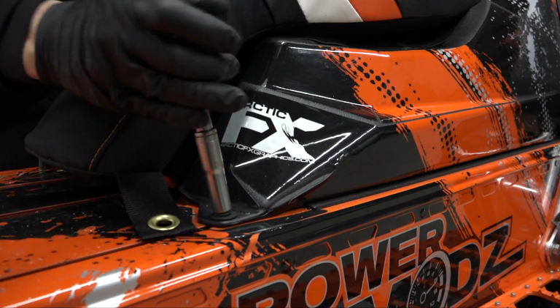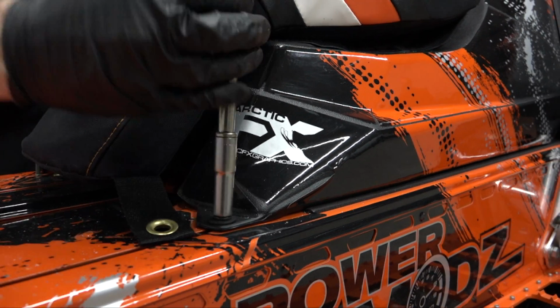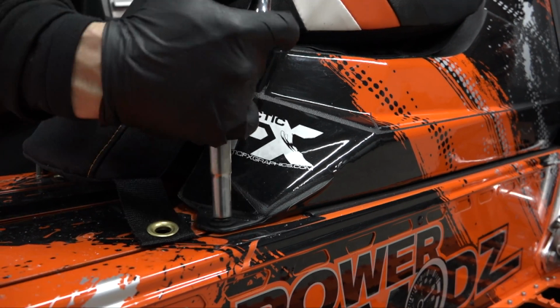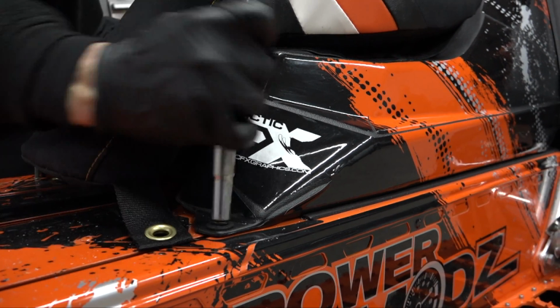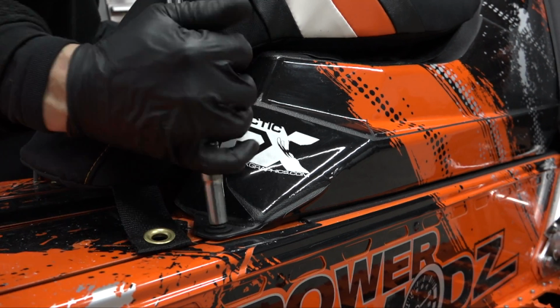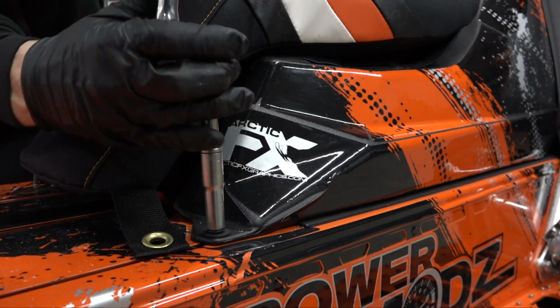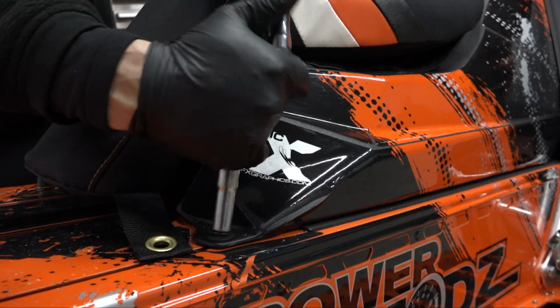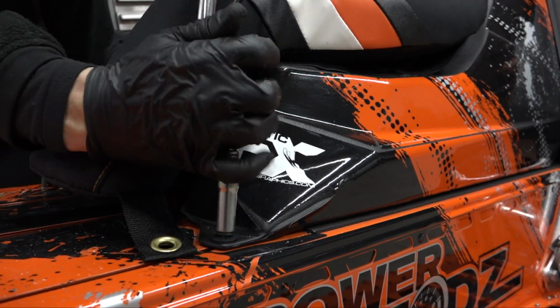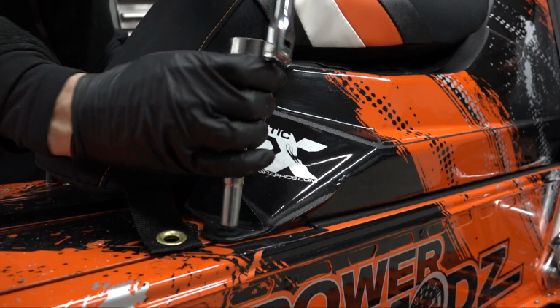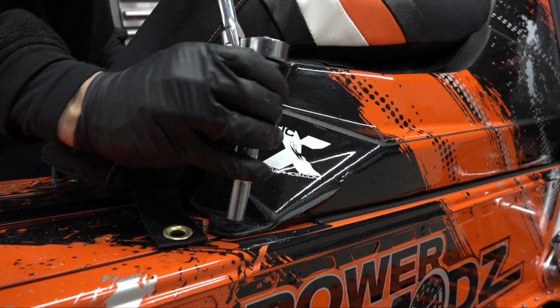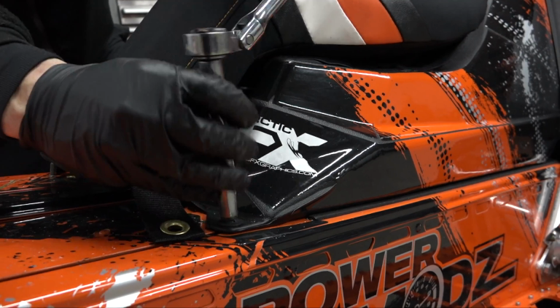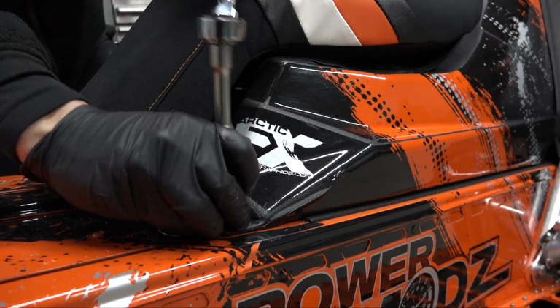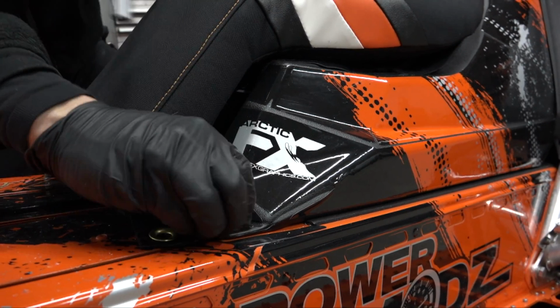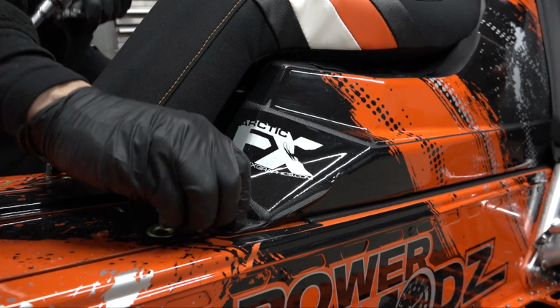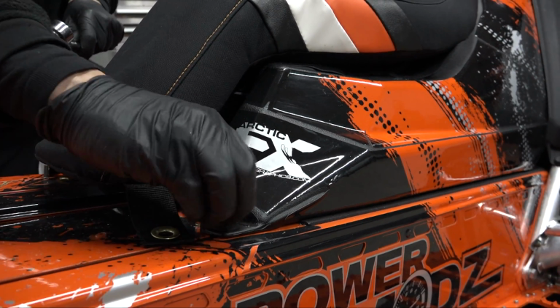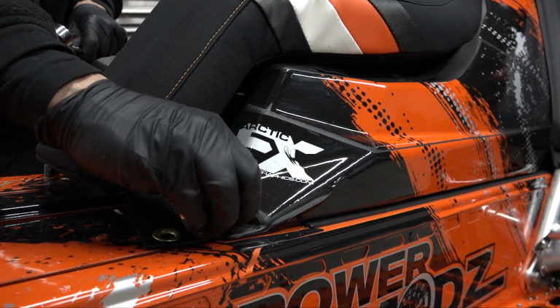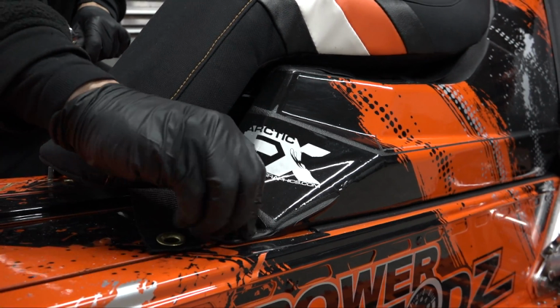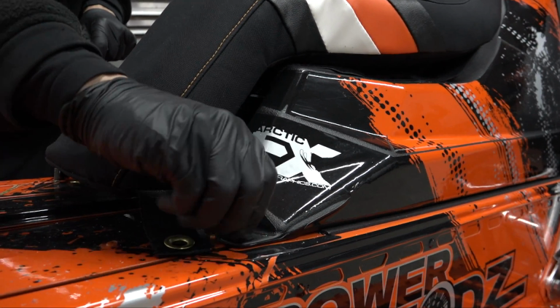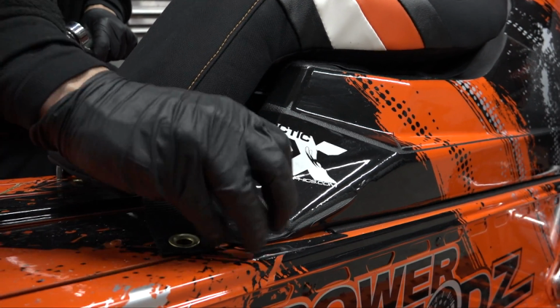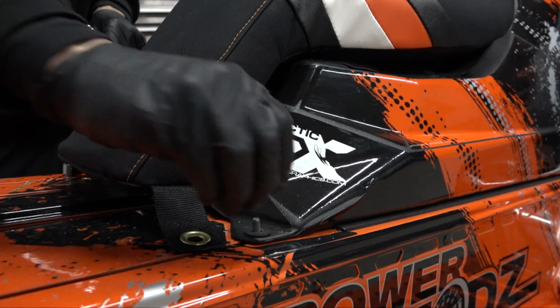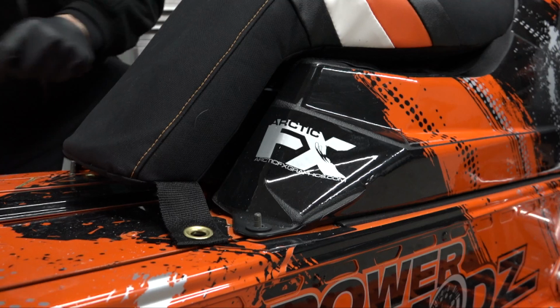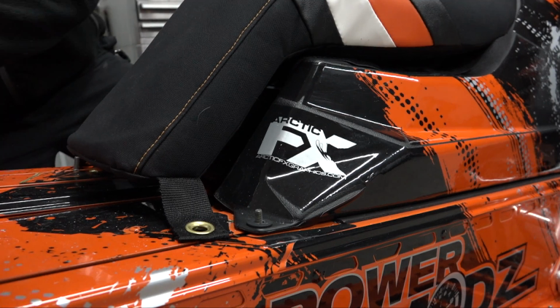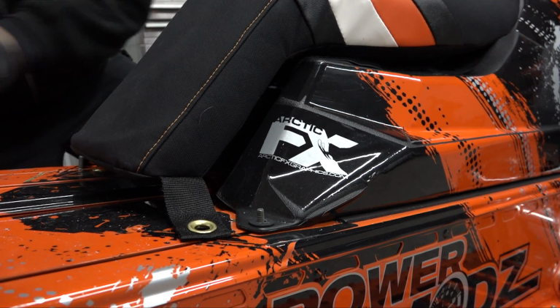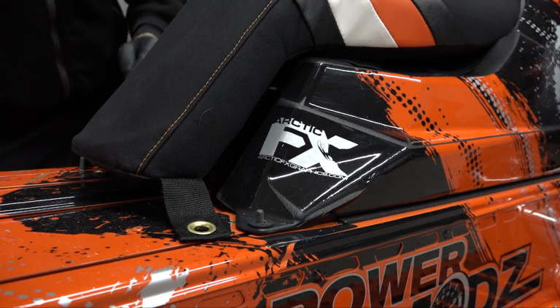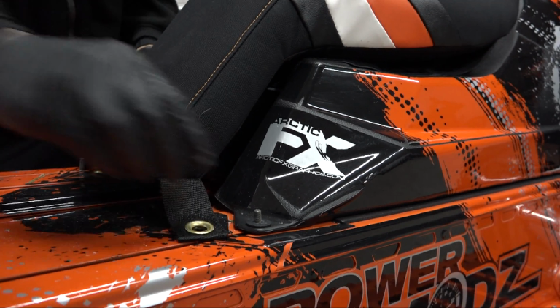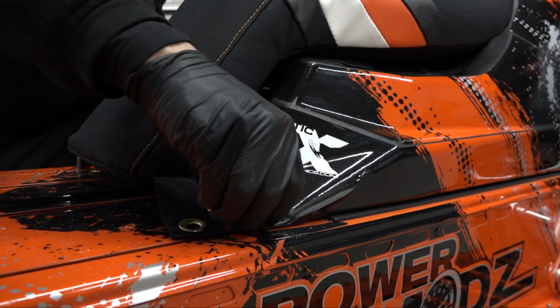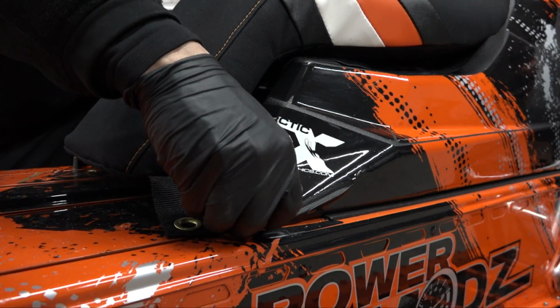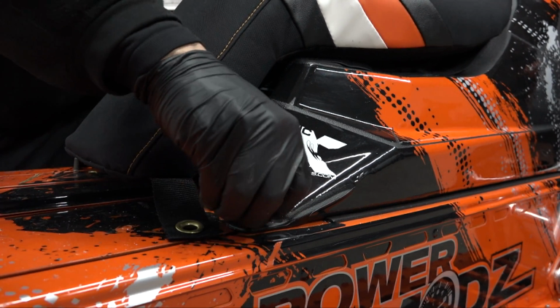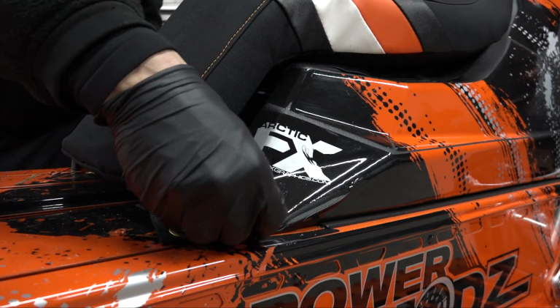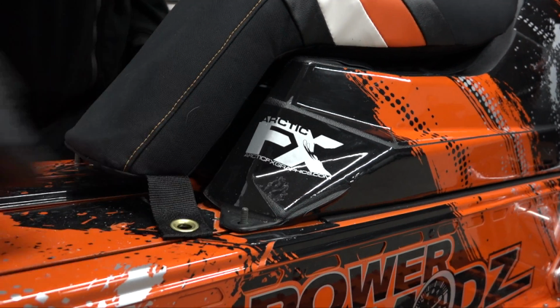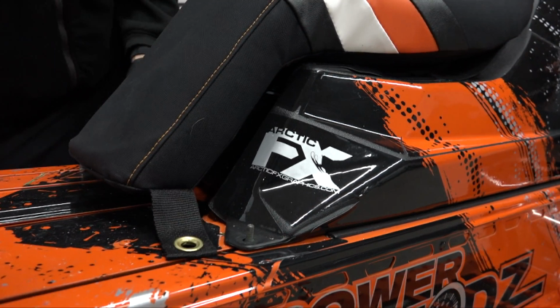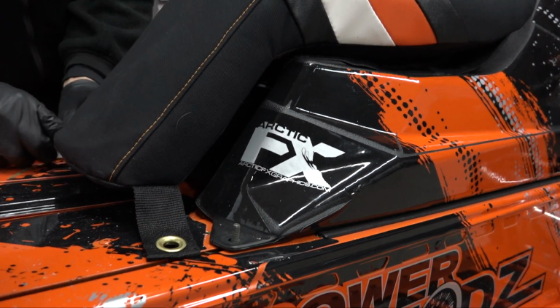It's a little stiffer foam because you don't want your knee bottoming out on the gas tank. When you're riding on your knees — that's what we do a lot — switching from side to side or whatever.